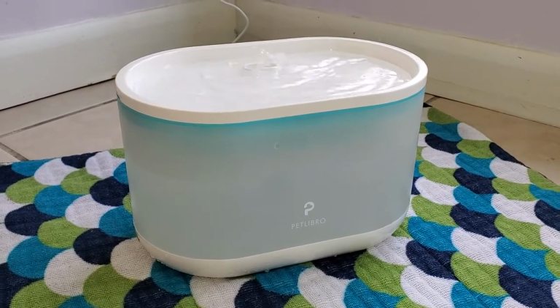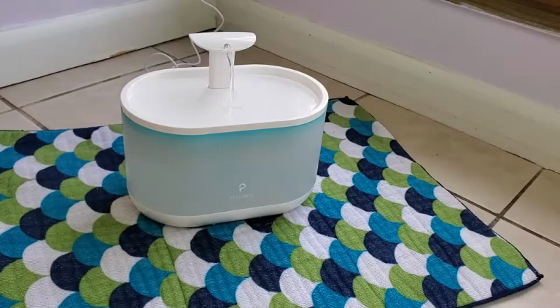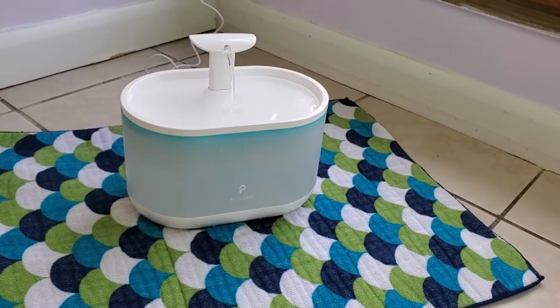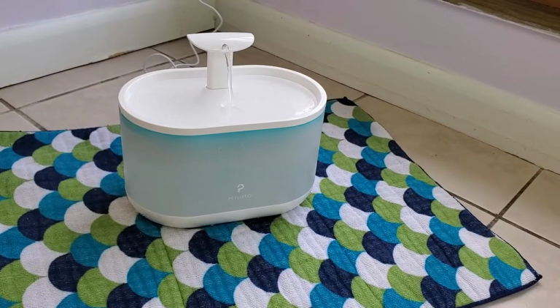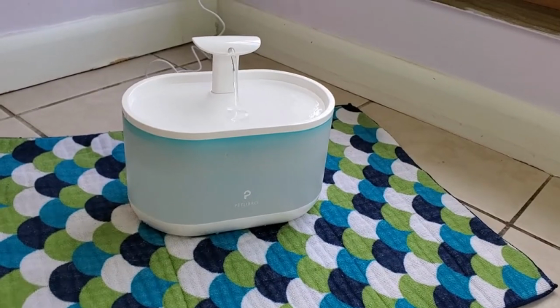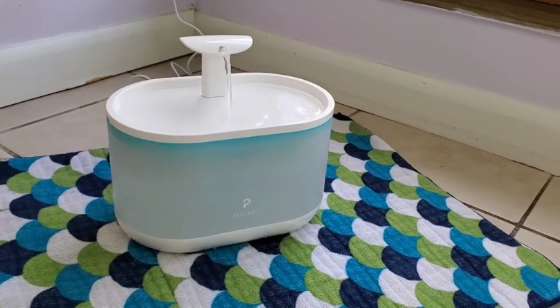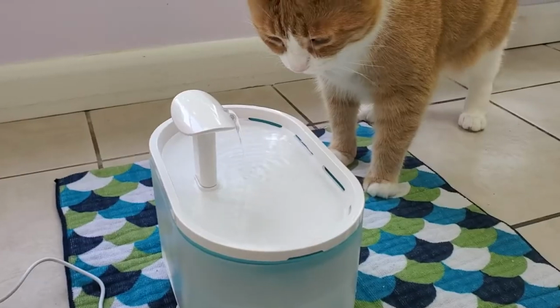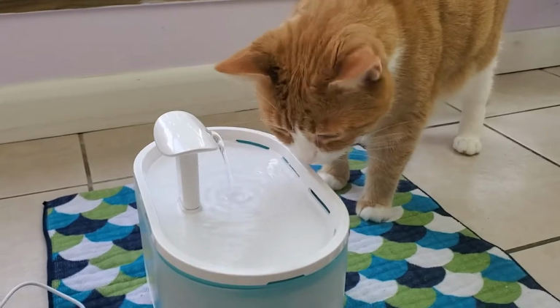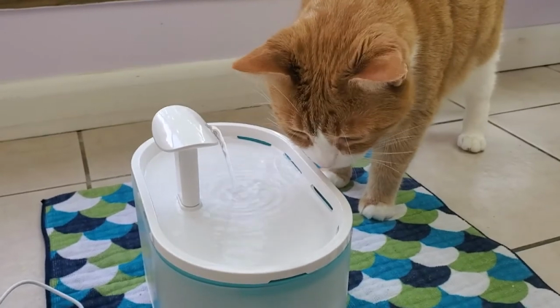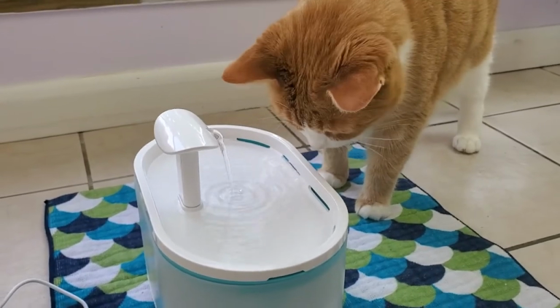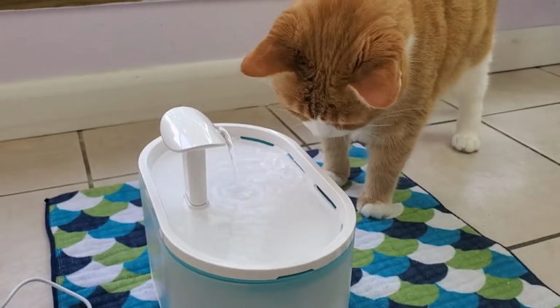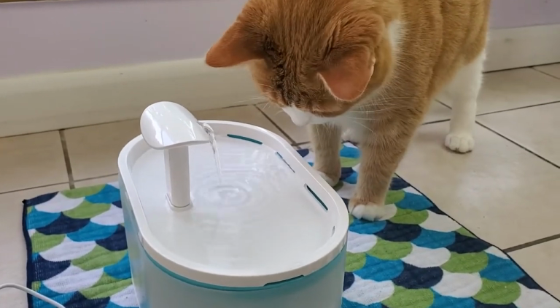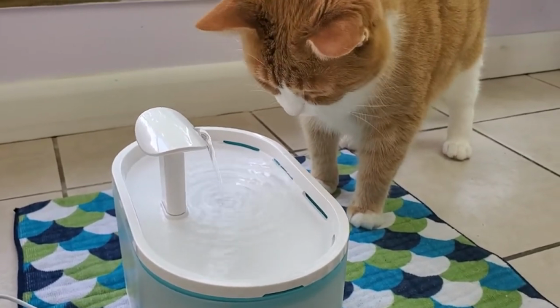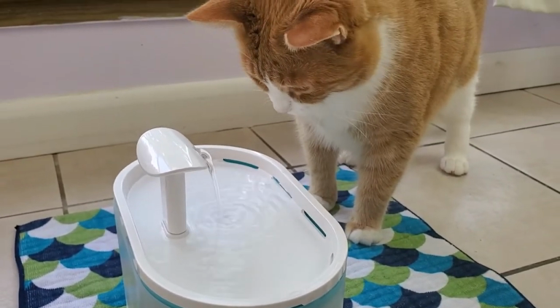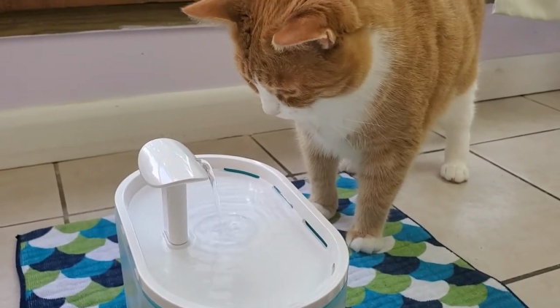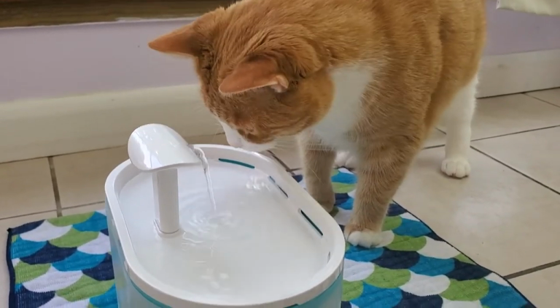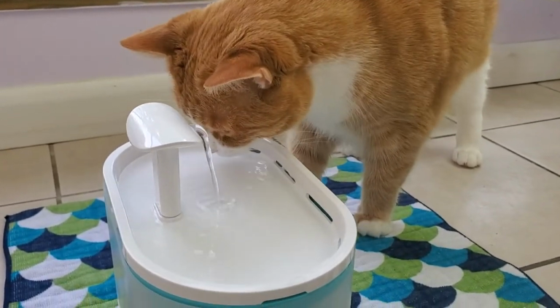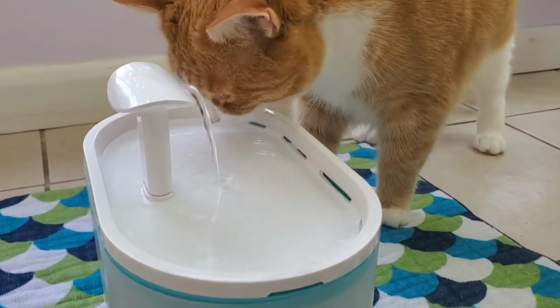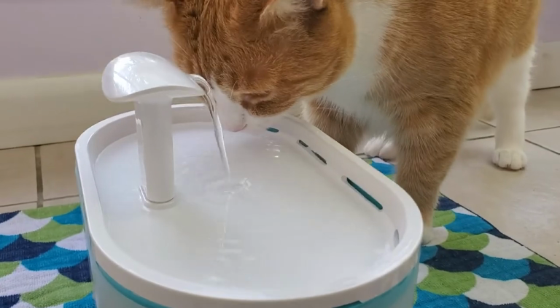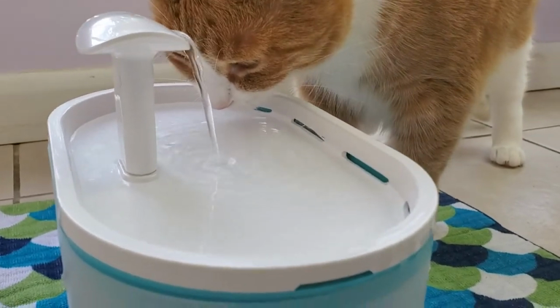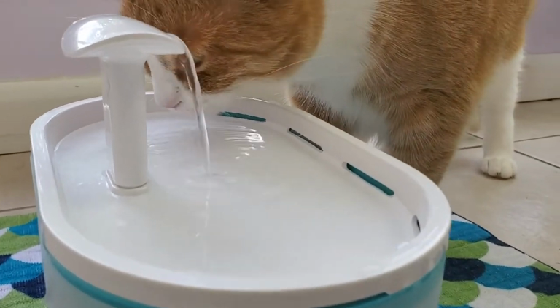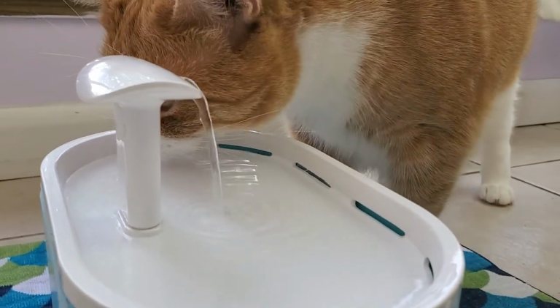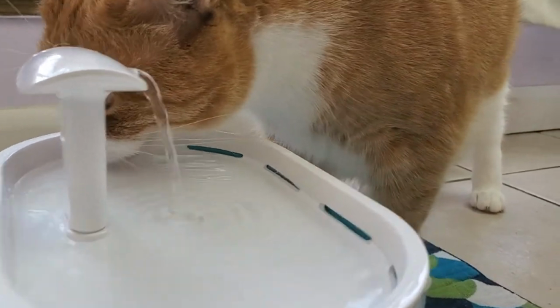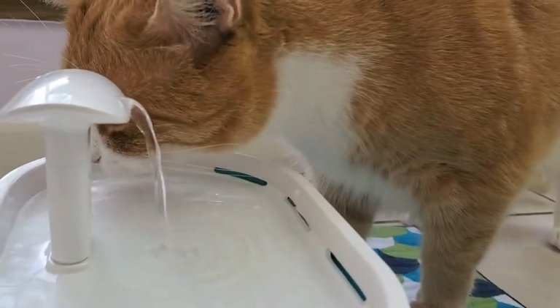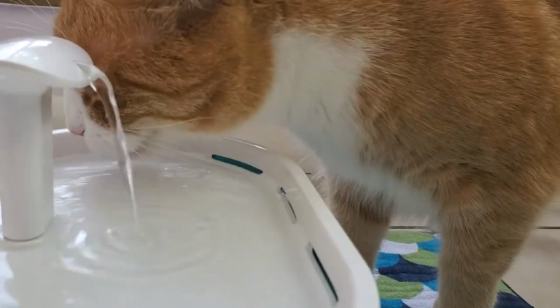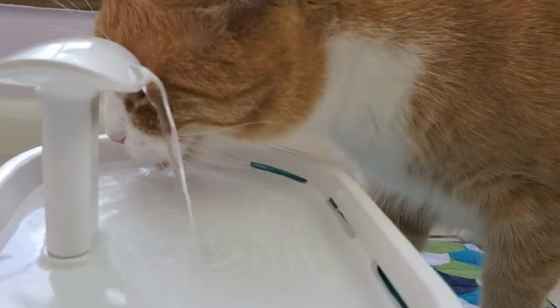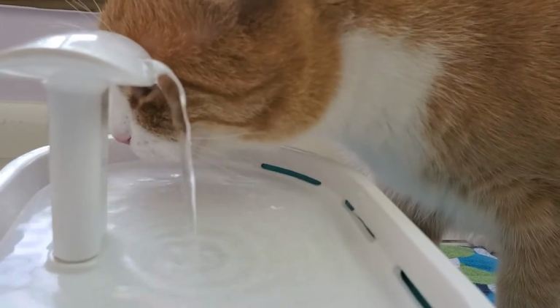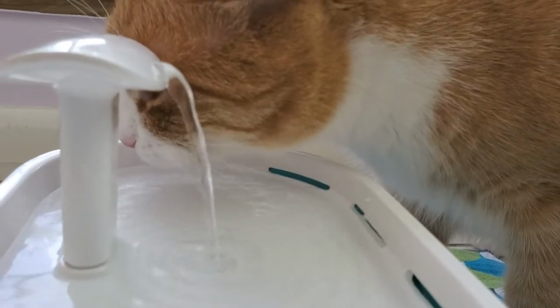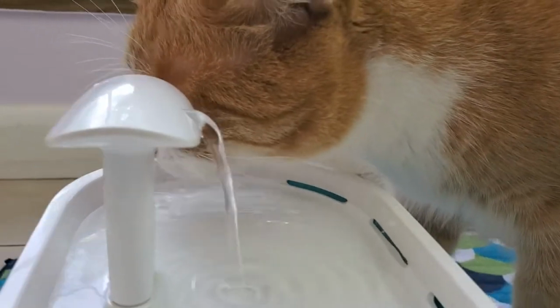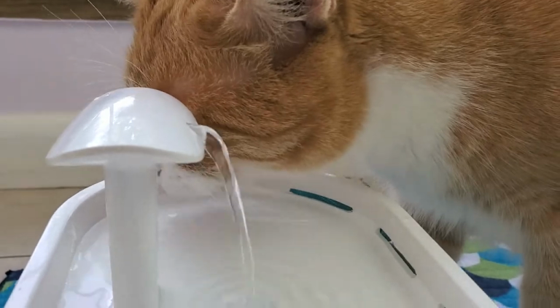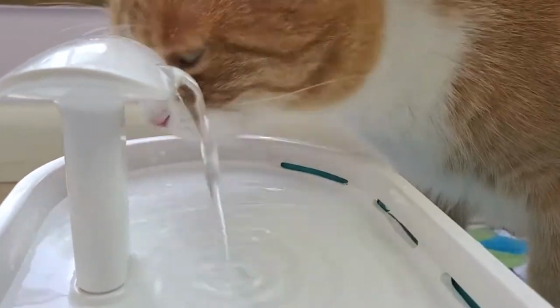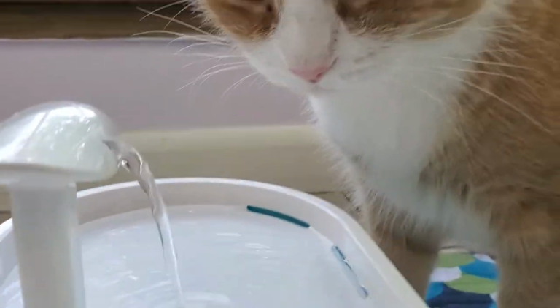There's also an attachment that makes a little water spout — it just depends on what your cat's like. And here is Ramsey checking it out for the first time. Ramsey loves new things.